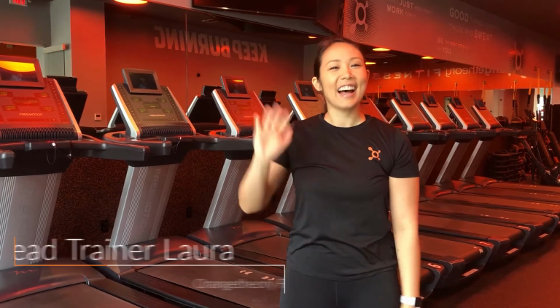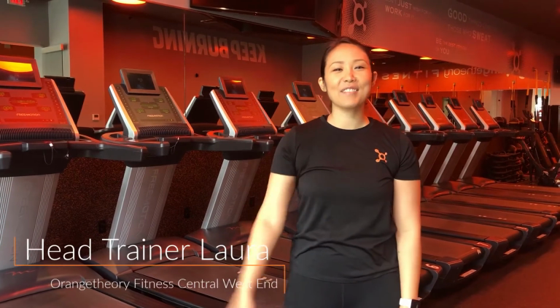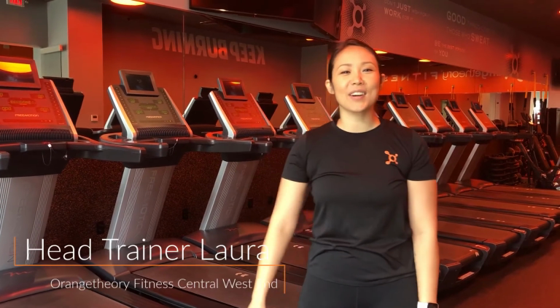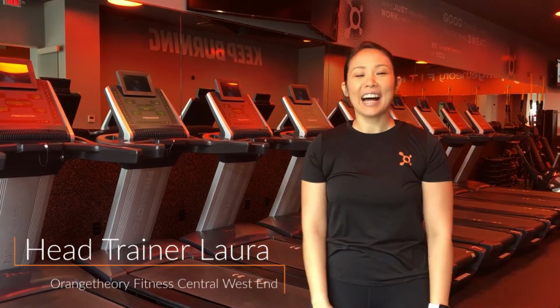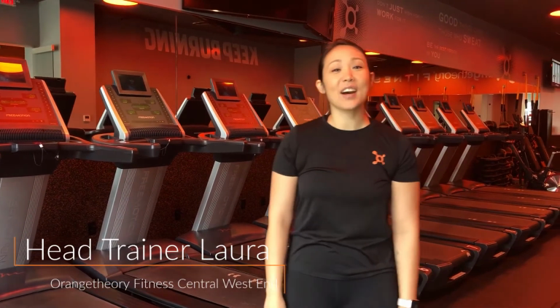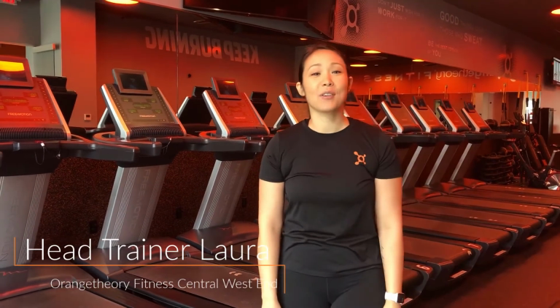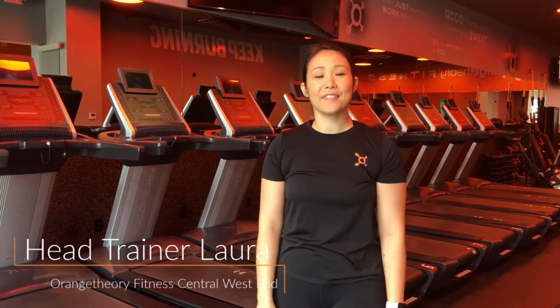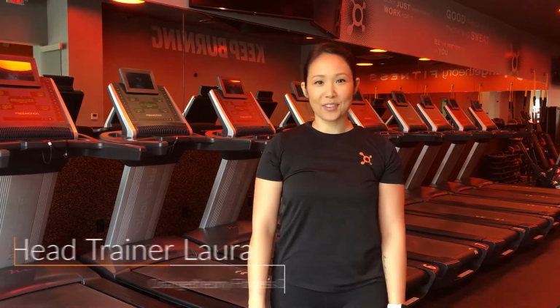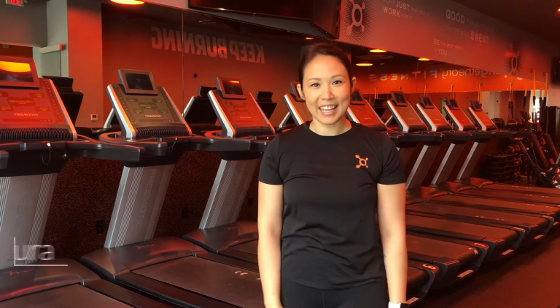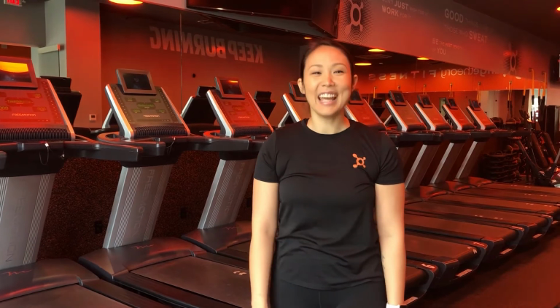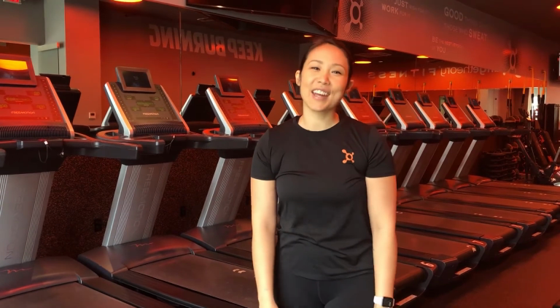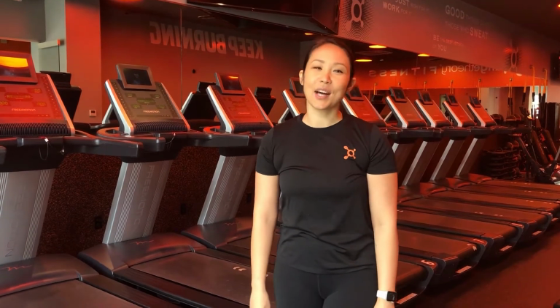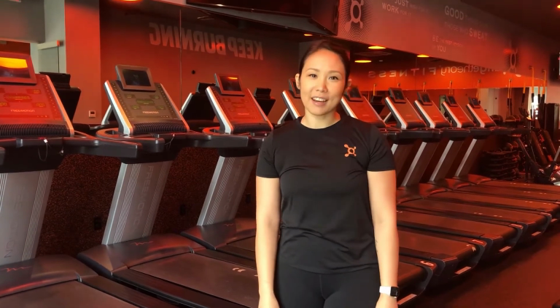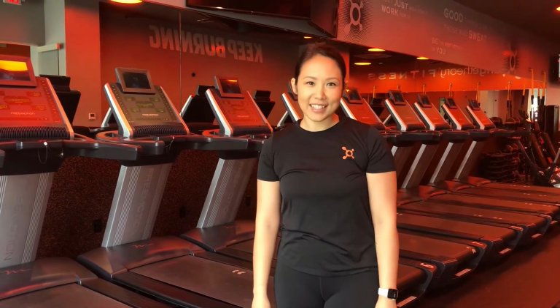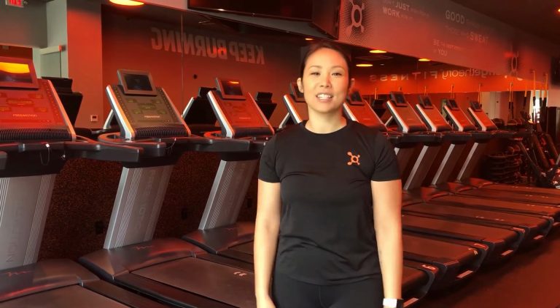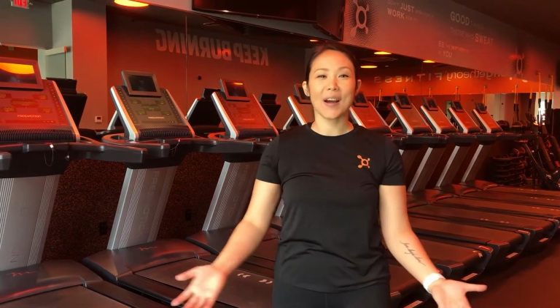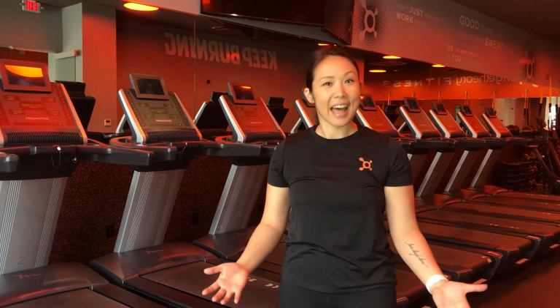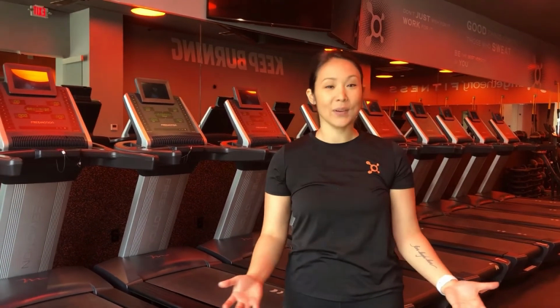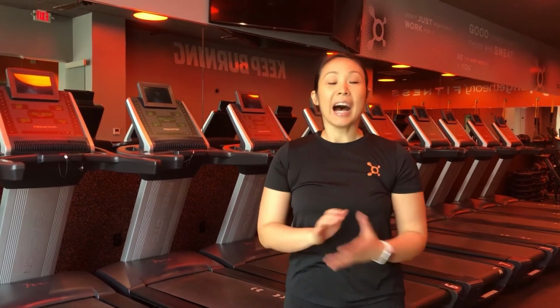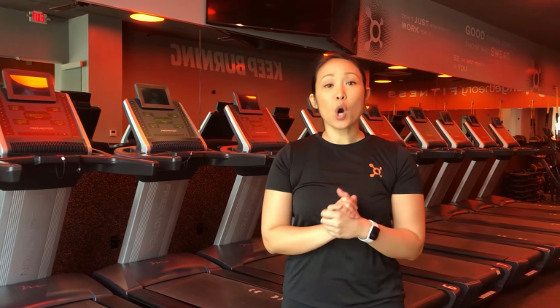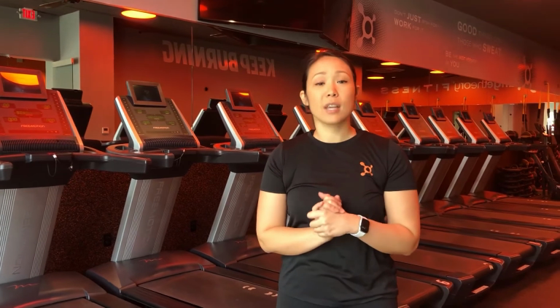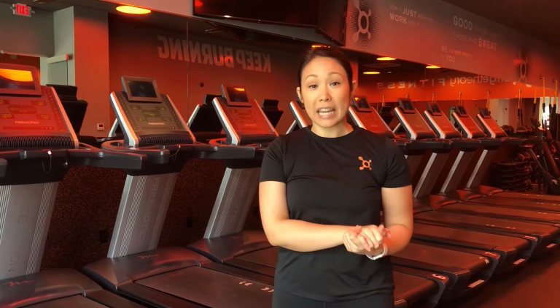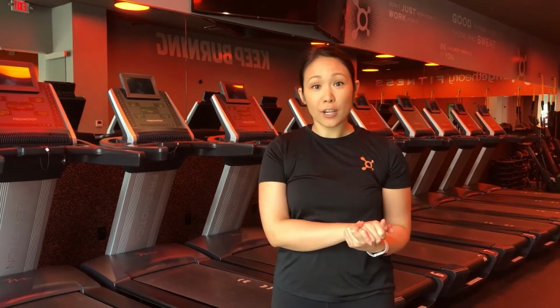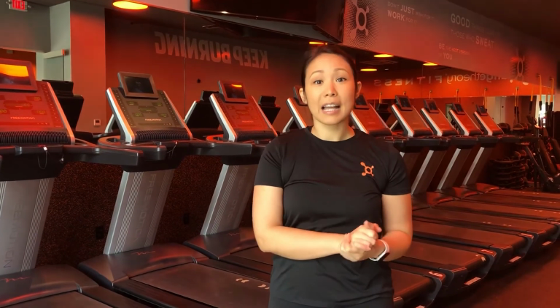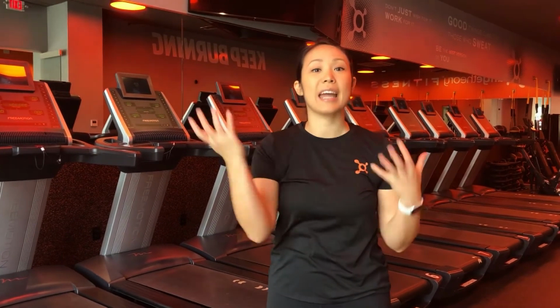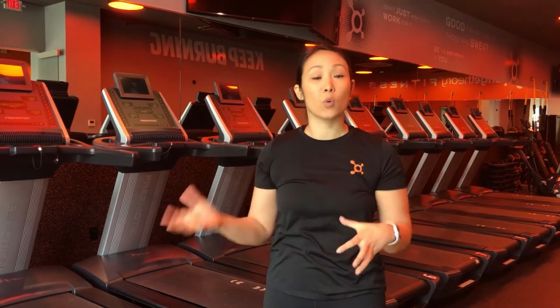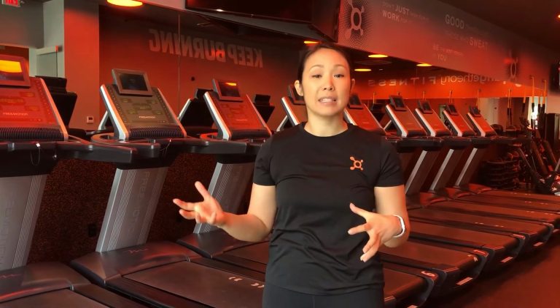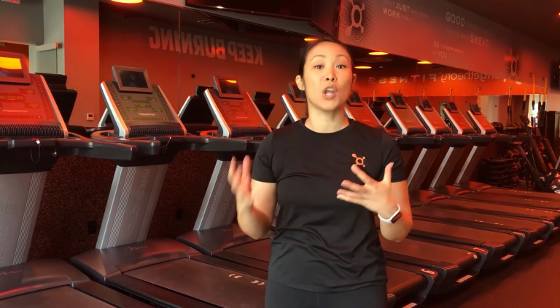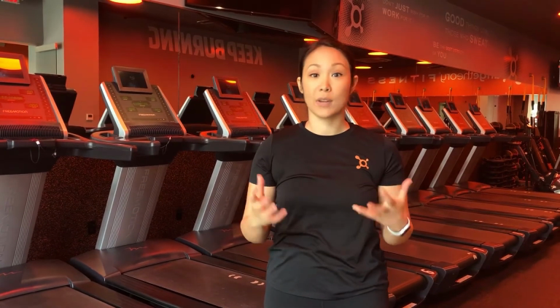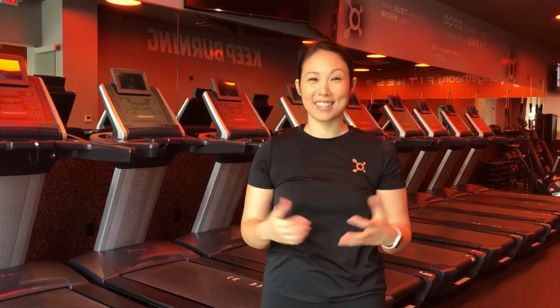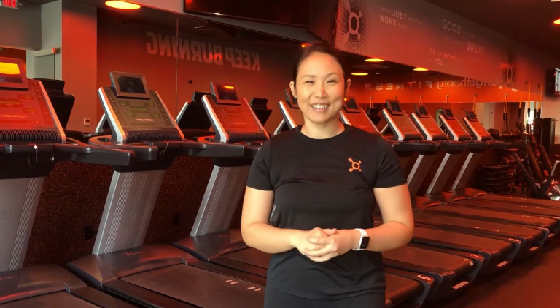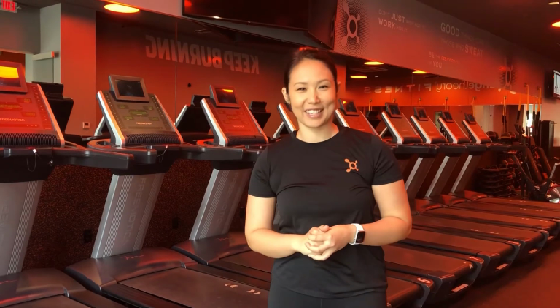Hi, I'm Coach Laura. I'm the head coach at Orange Theory Fitness Central West End. Congratulations on booking your first class with us. We're so excited to have you. I'm going to go over some expectations for your first class and some equipment basics so you know what to expect on your first day.